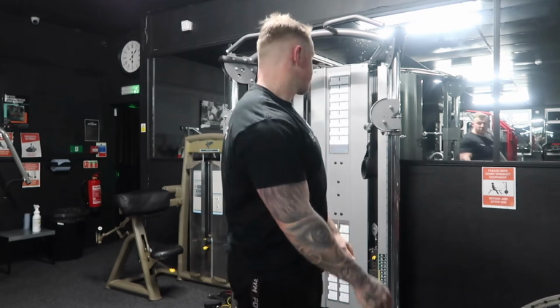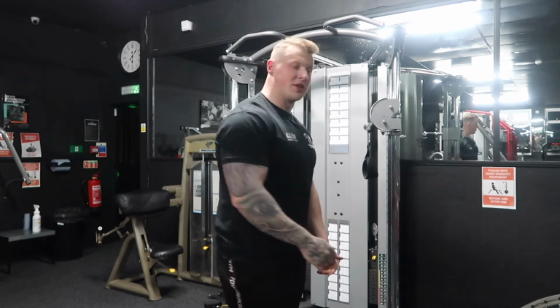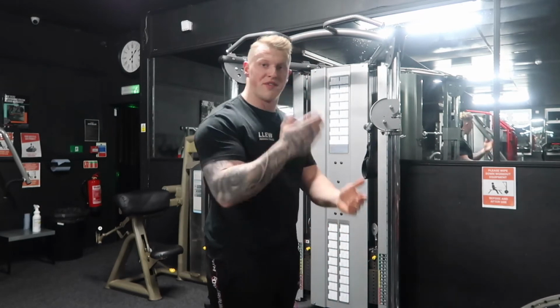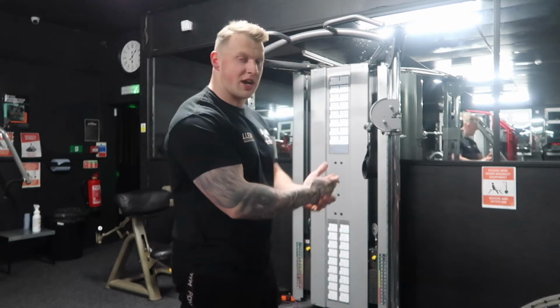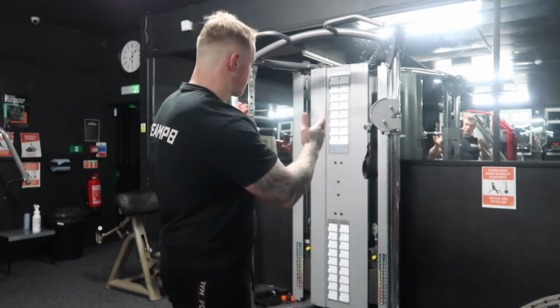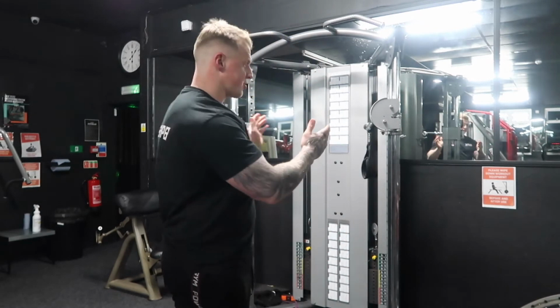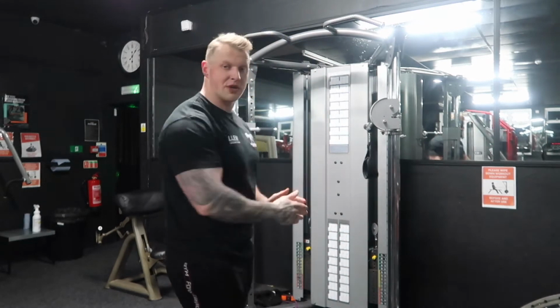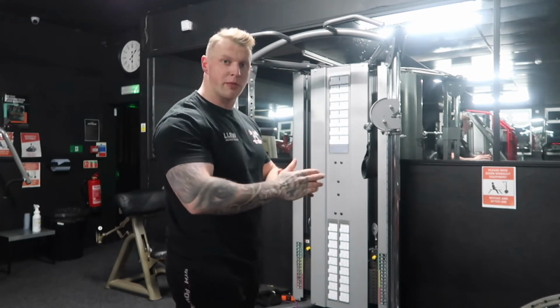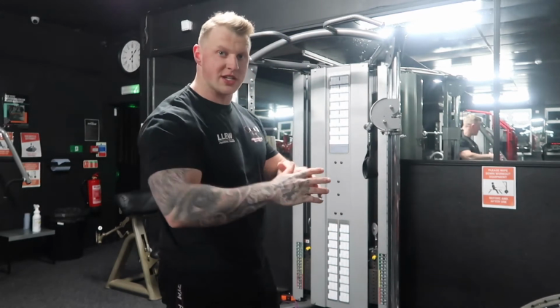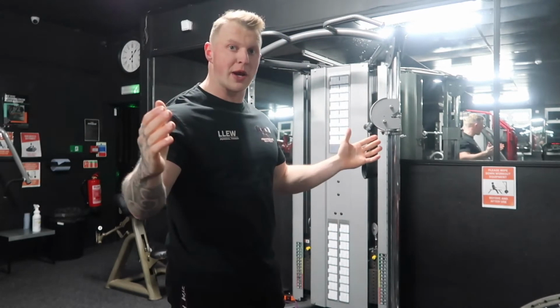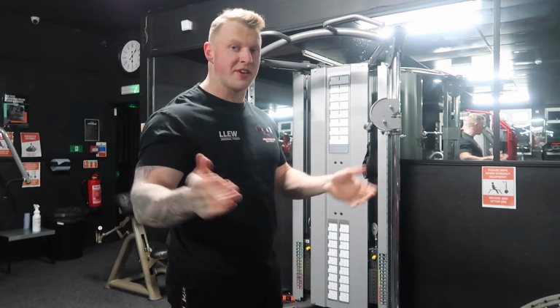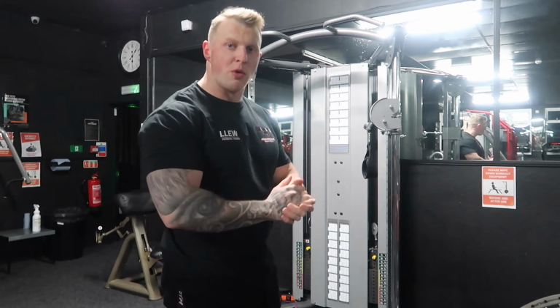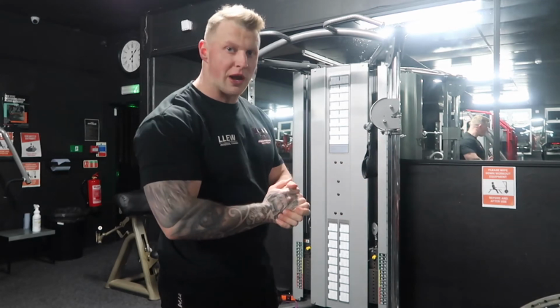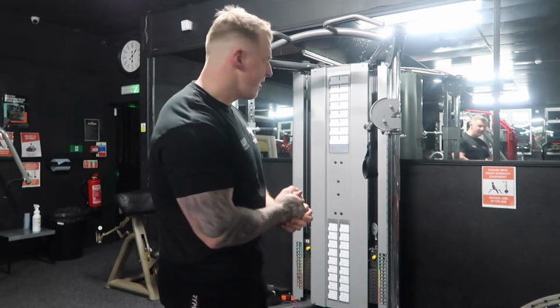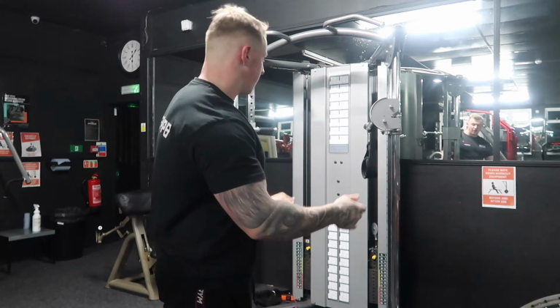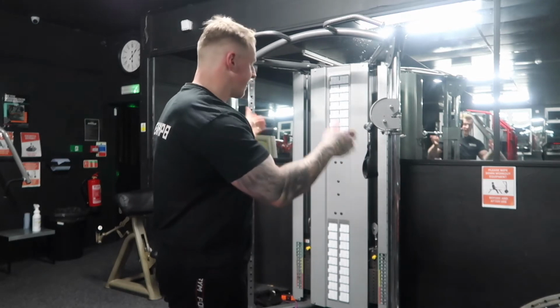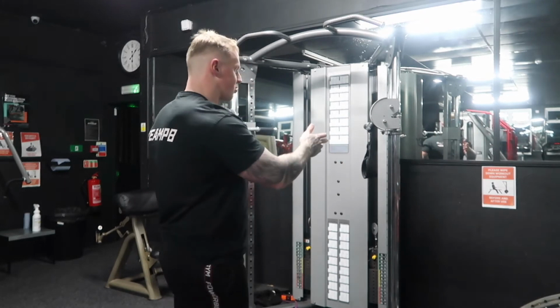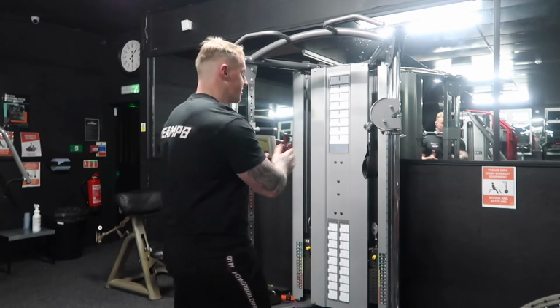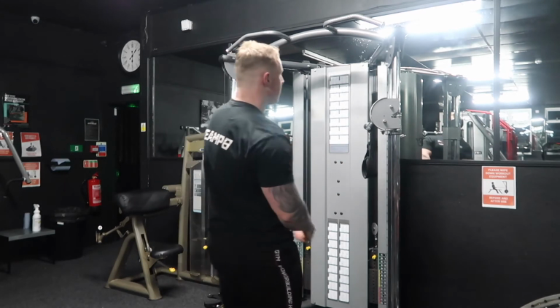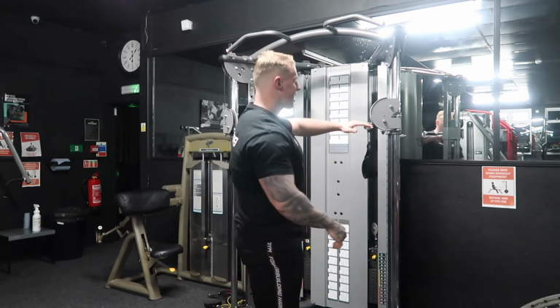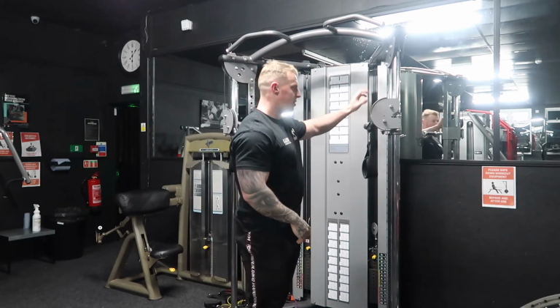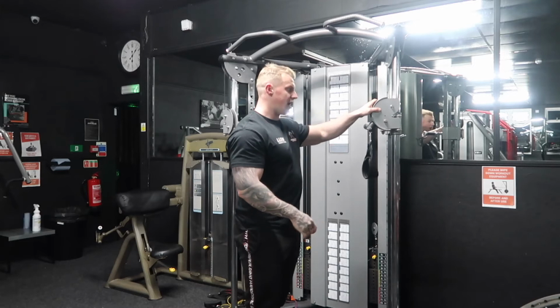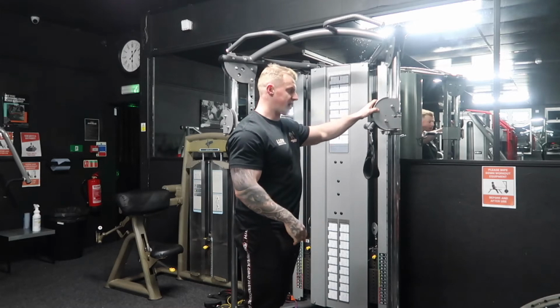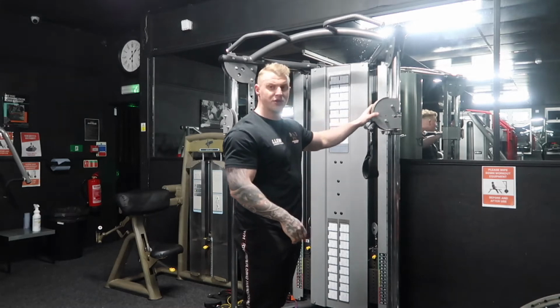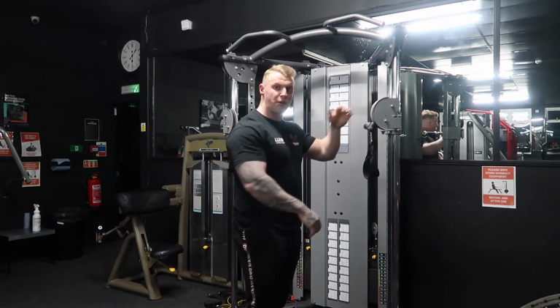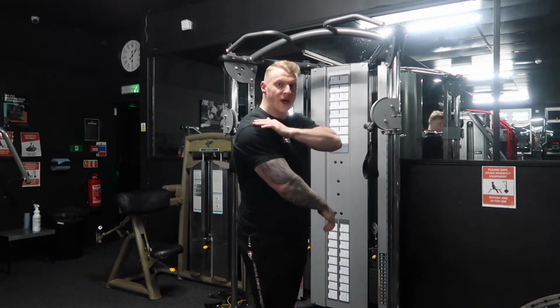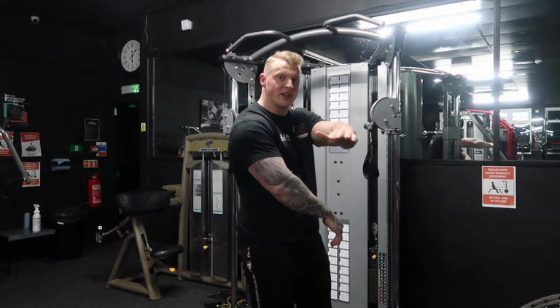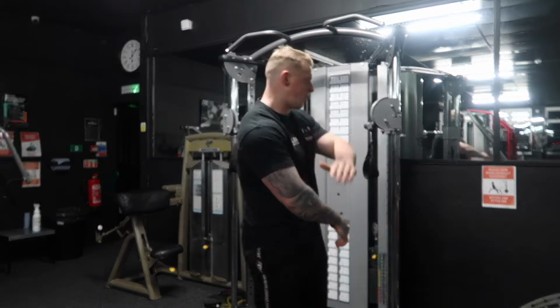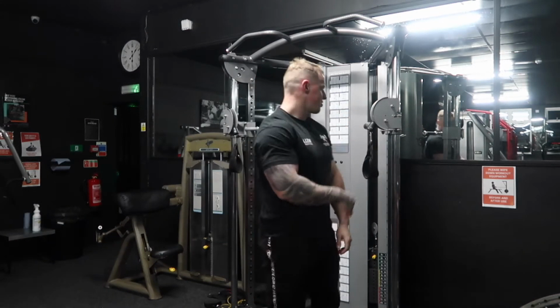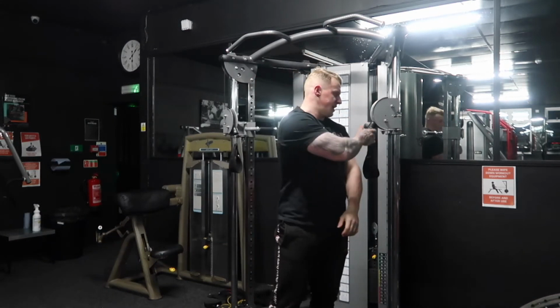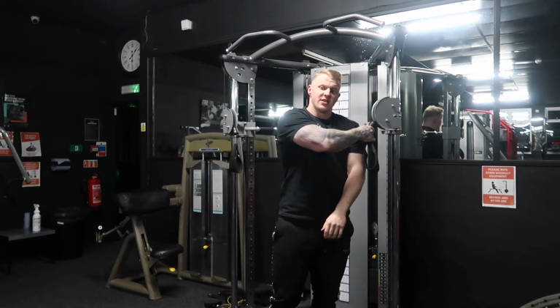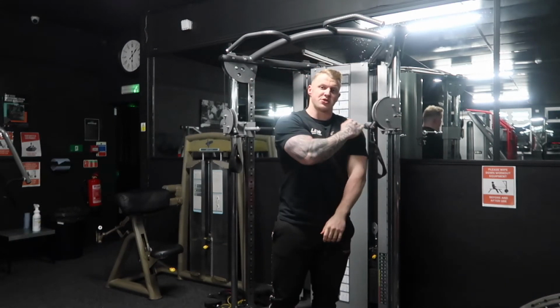We're going to face a closed cable machine. You can have cable machines that are spread wide apart but it won't work well on those. We've got a nice closed cable stack, and we set up the attachments so that it's about shoulder height straight on, as you can see this attachment is right on my shoulder.